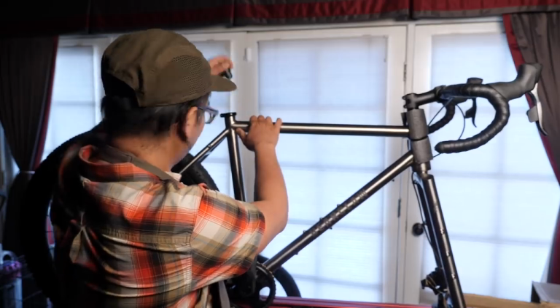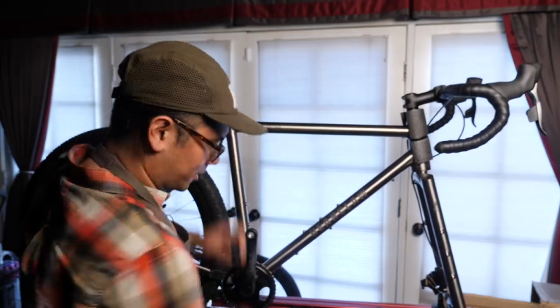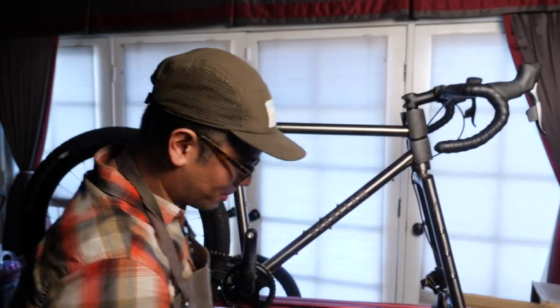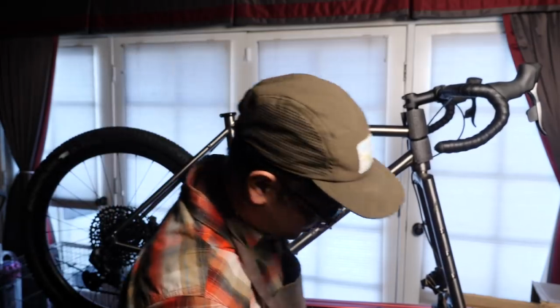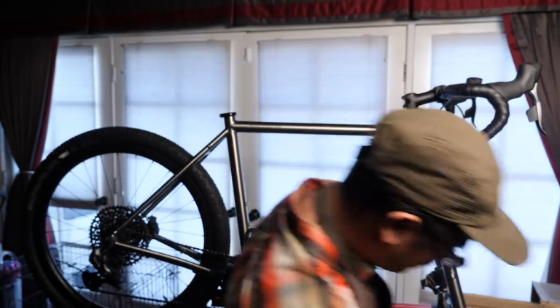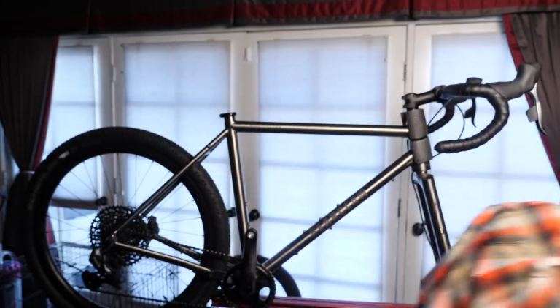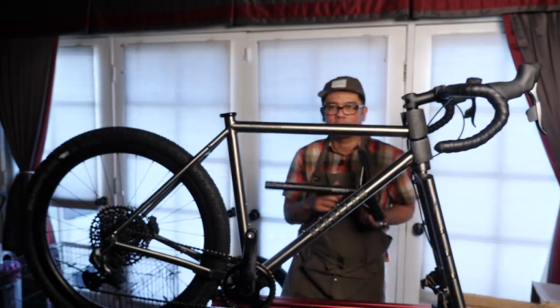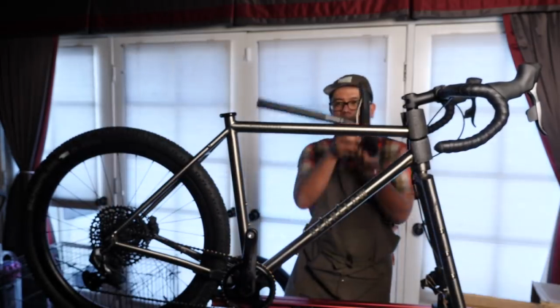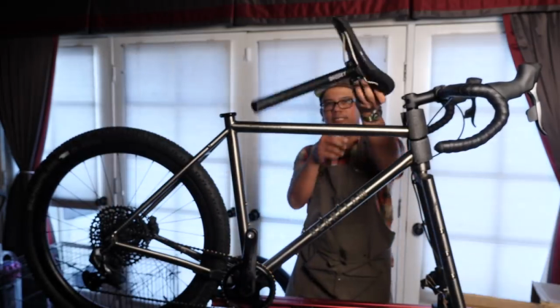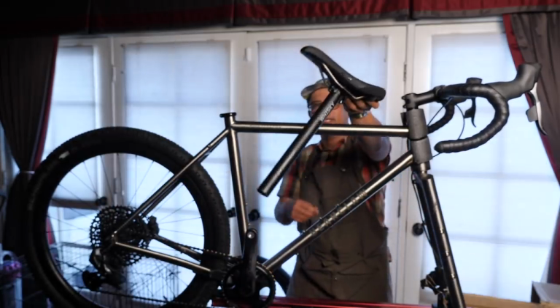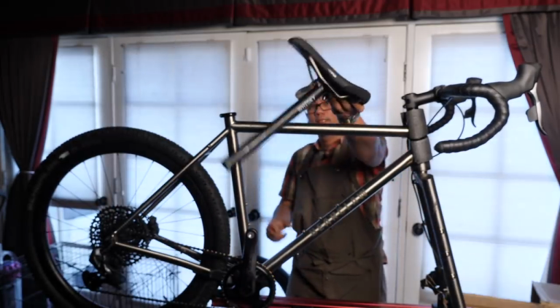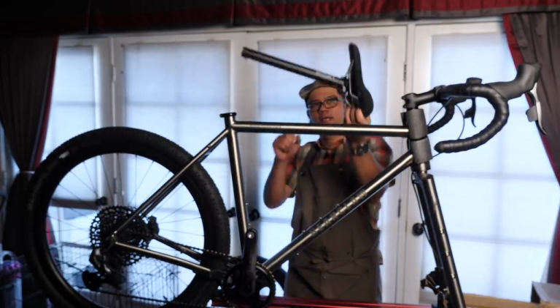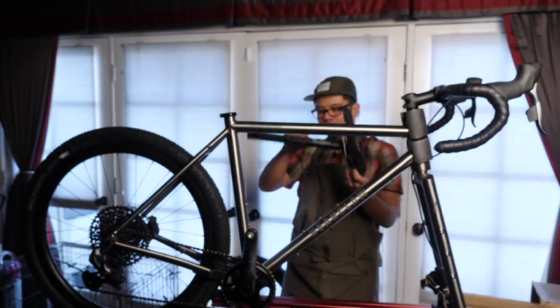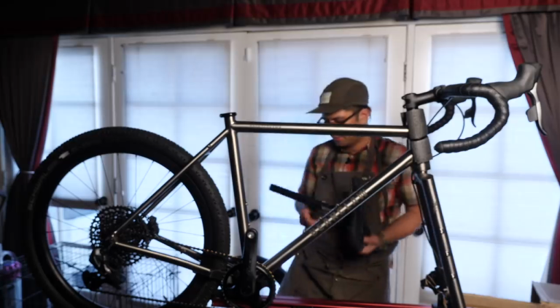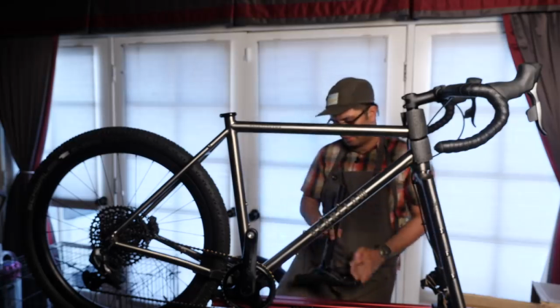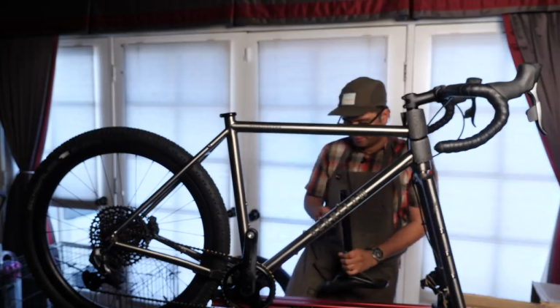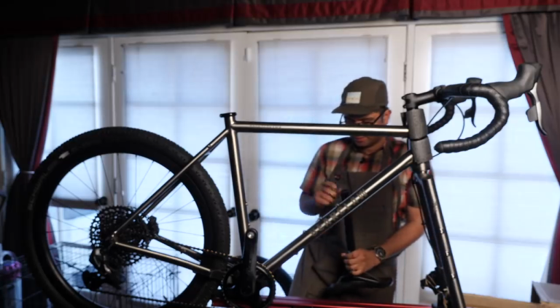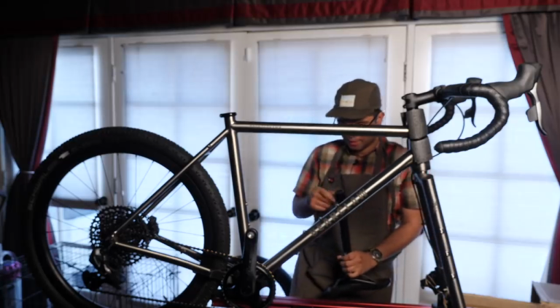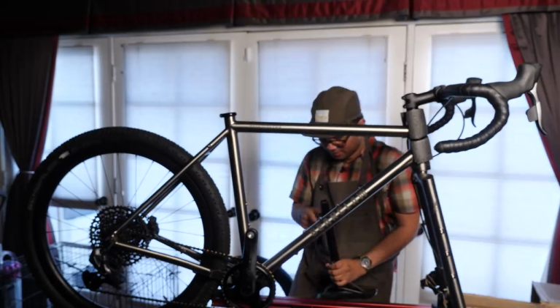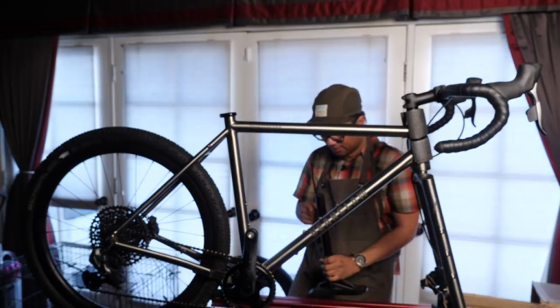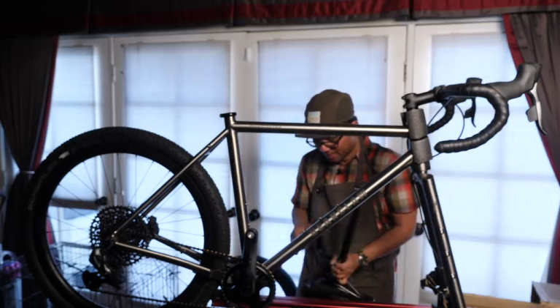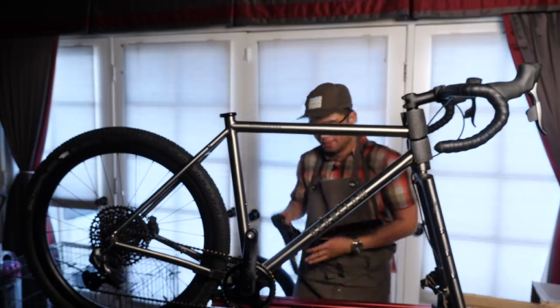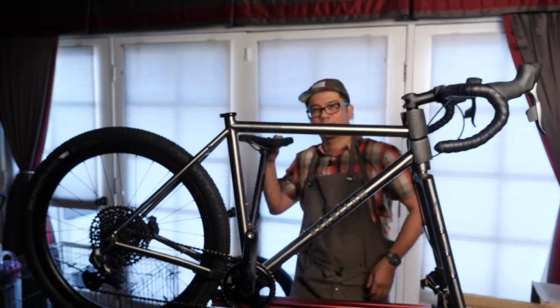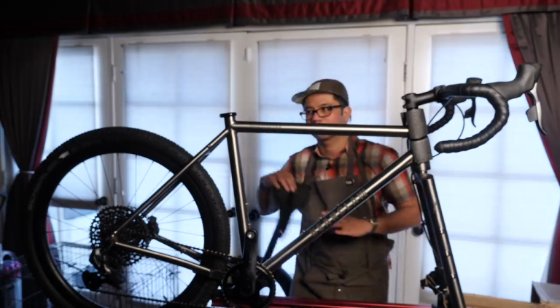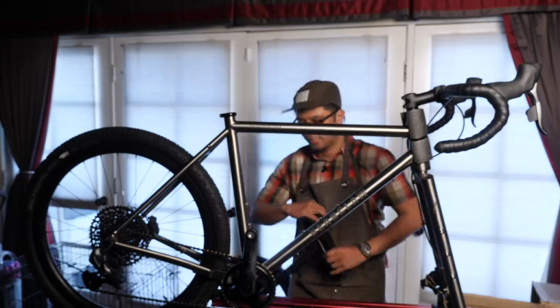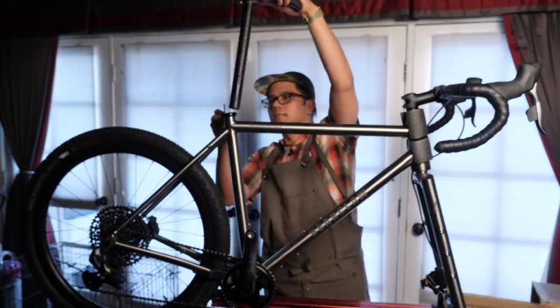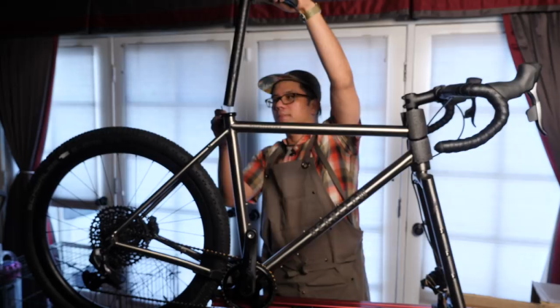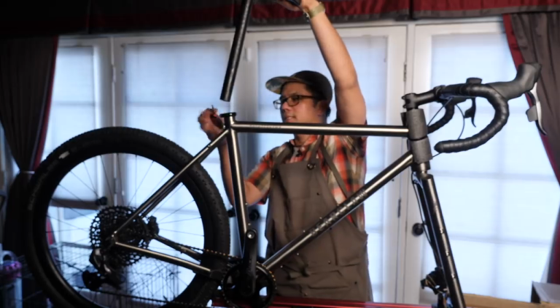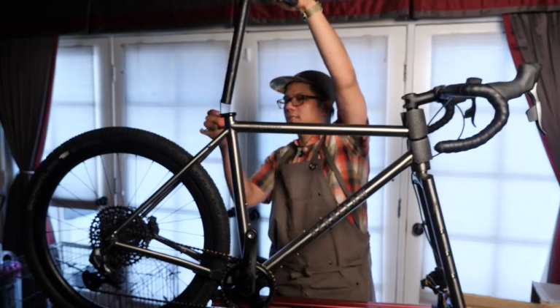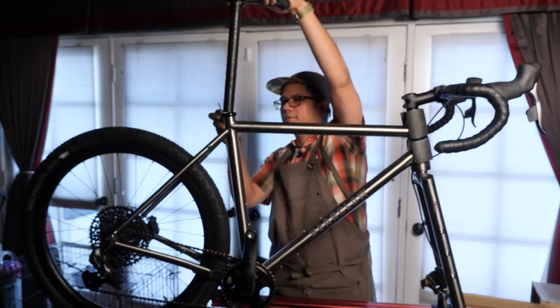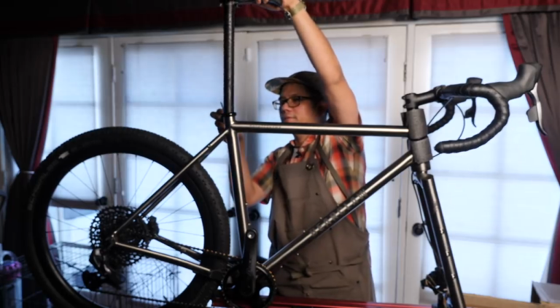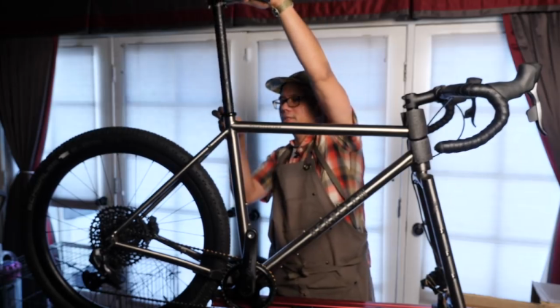I'm just going to pop in the saddle here. Got a whiskey carbon seat post — actually, it's alloy. Take that back. It still feels pretty light. Just put it in here, rough it in for show.